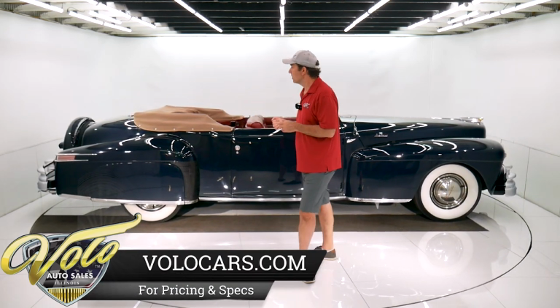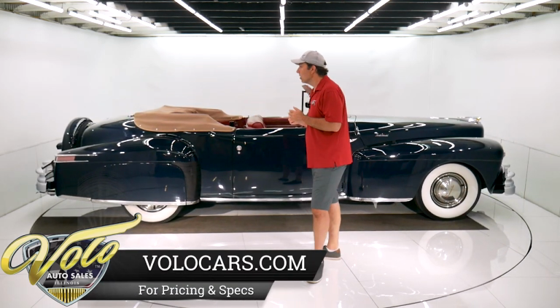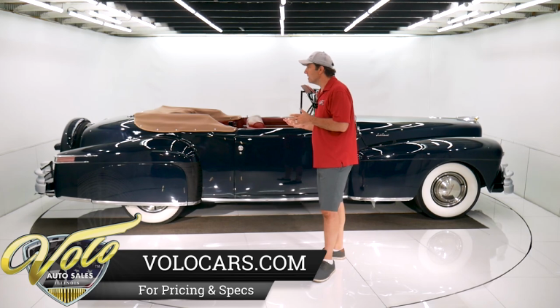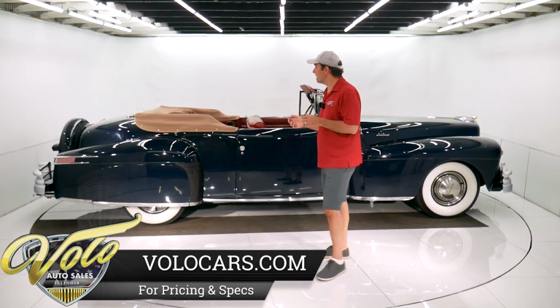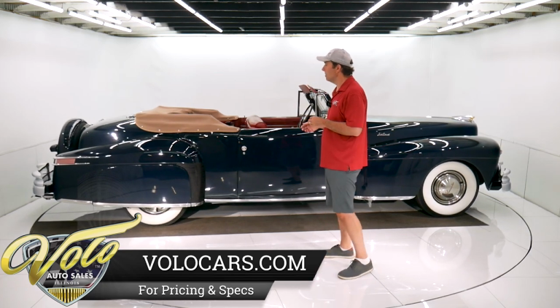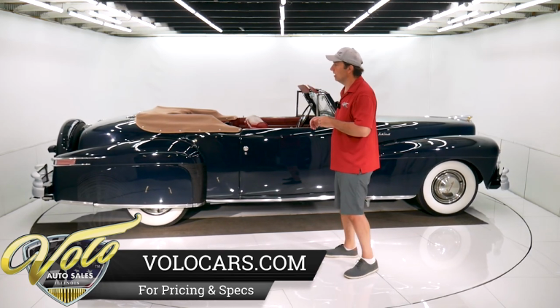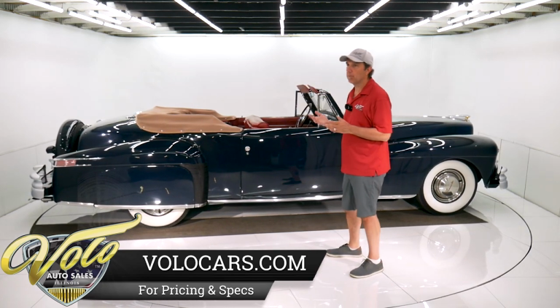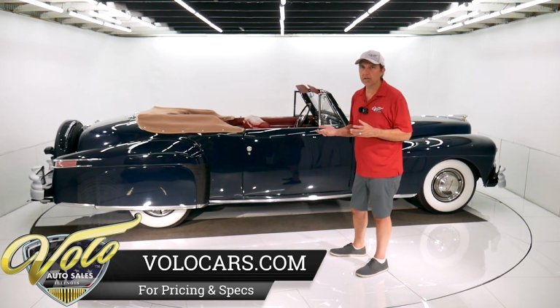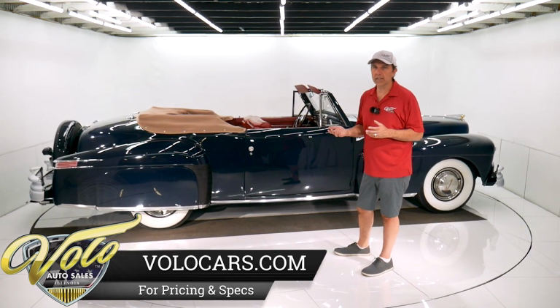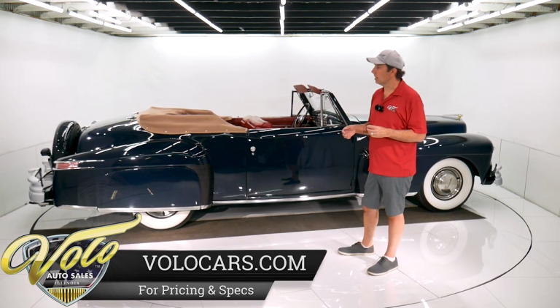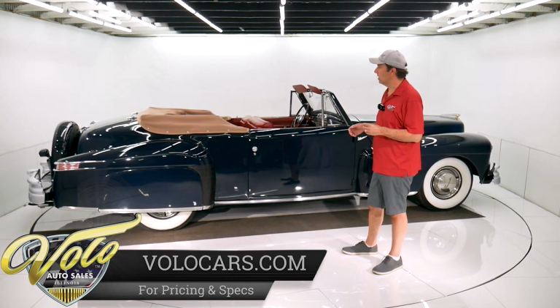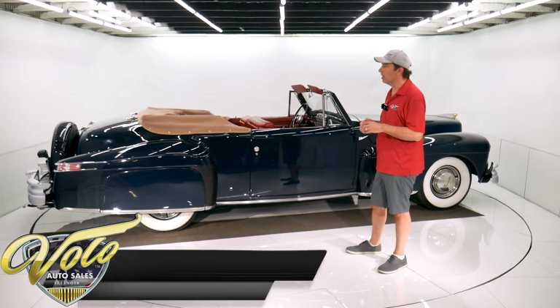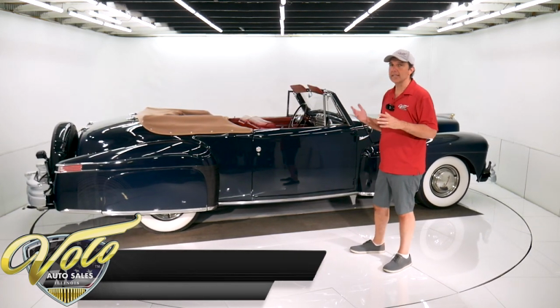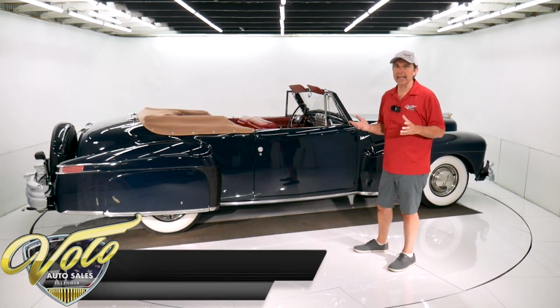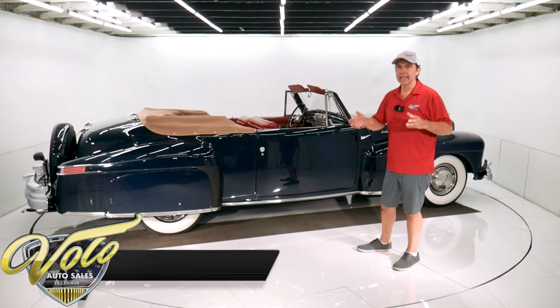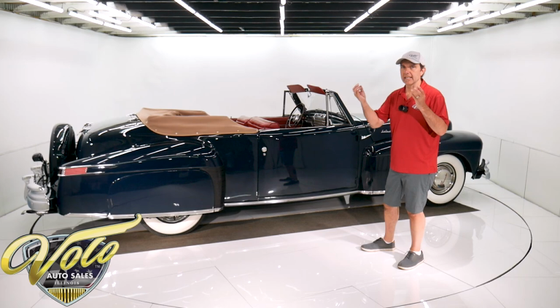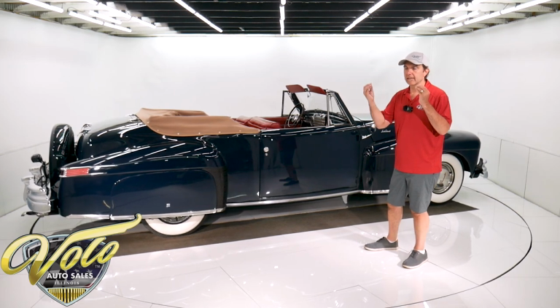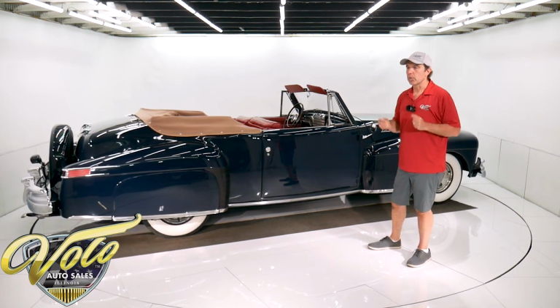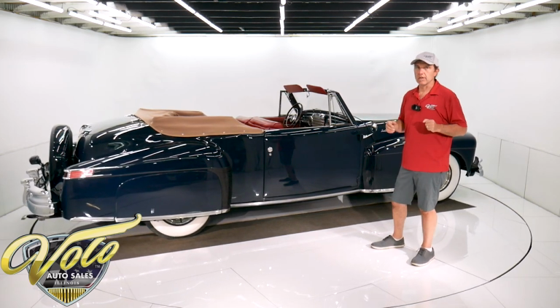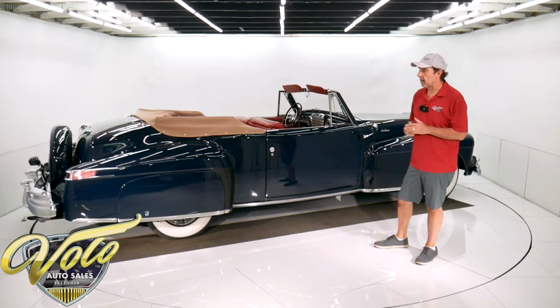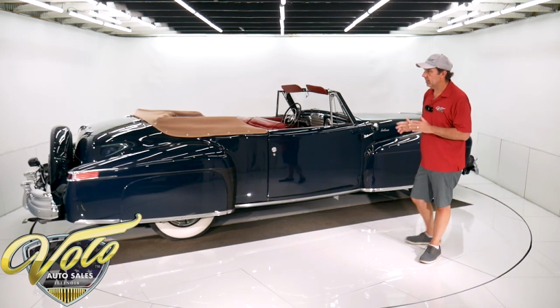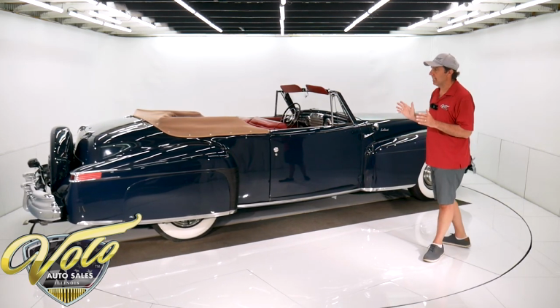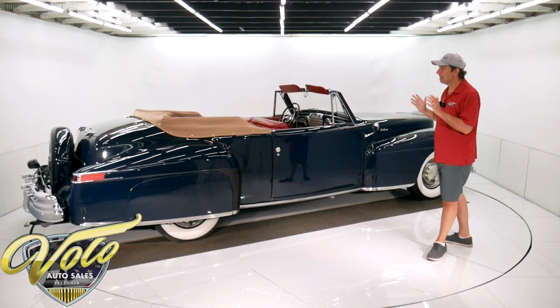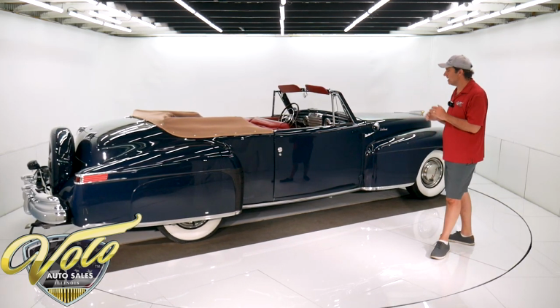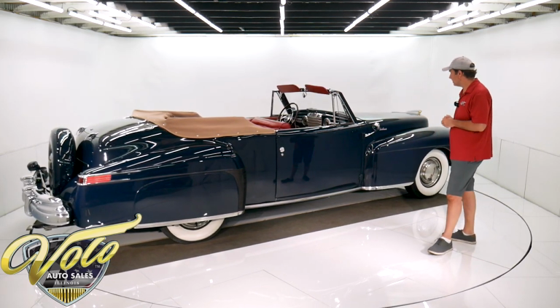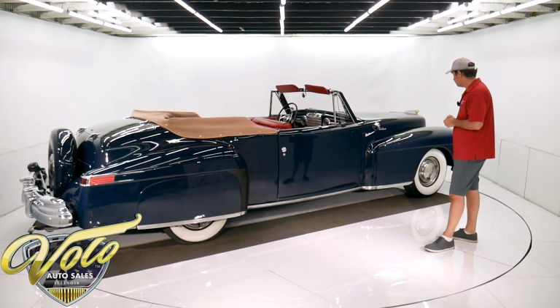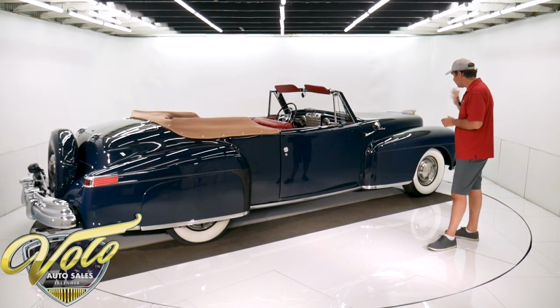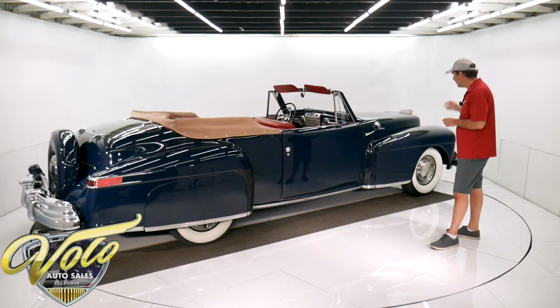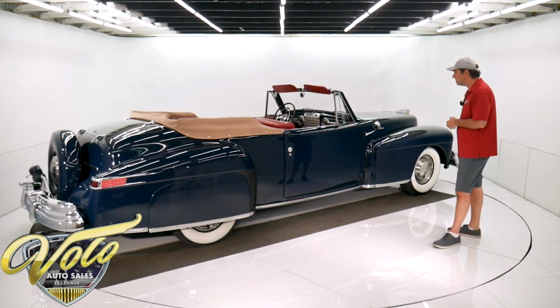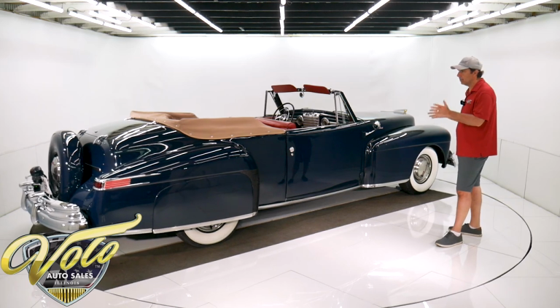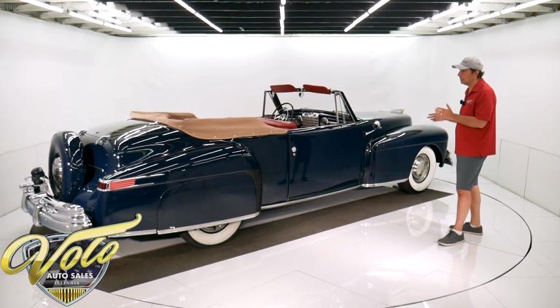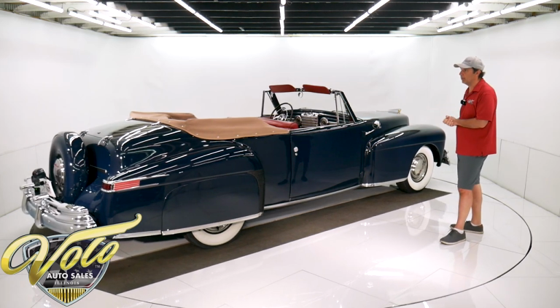A true classic is something in limited production, something with a big price tag. It was like the cream of the crop that were designated classics, and this certainly fits that bill.